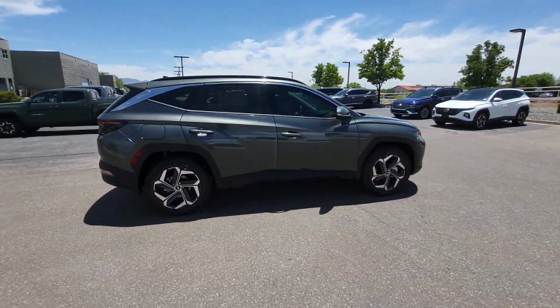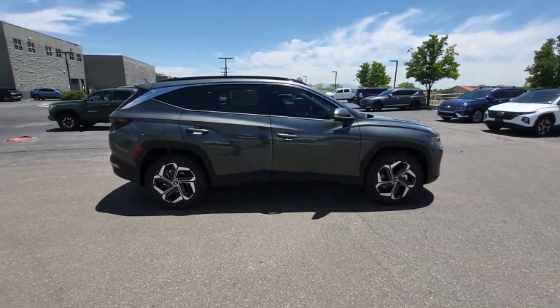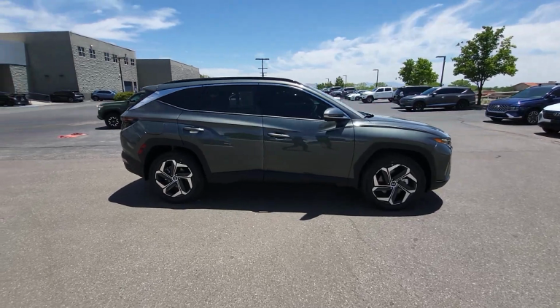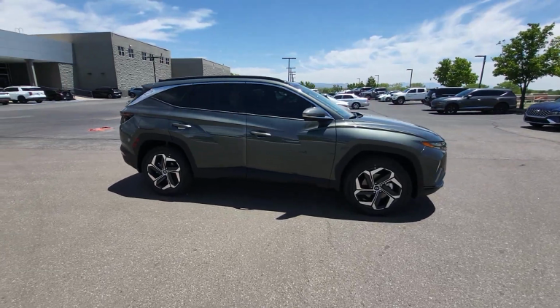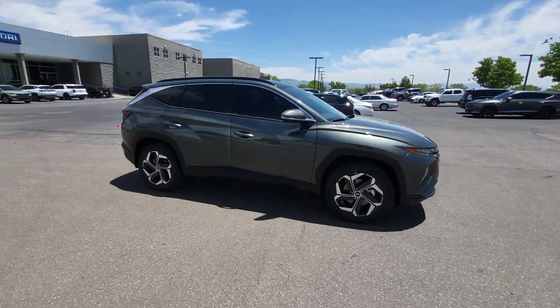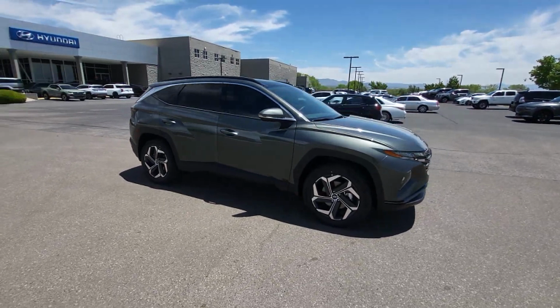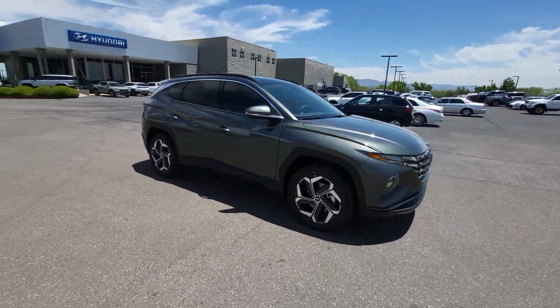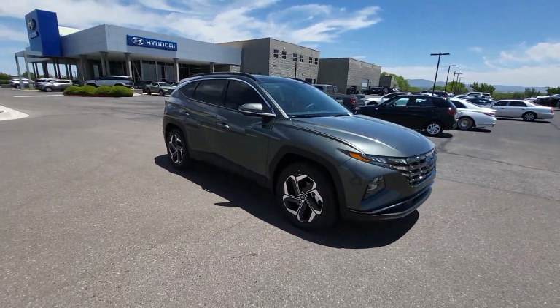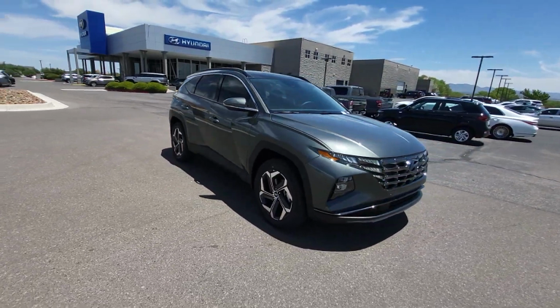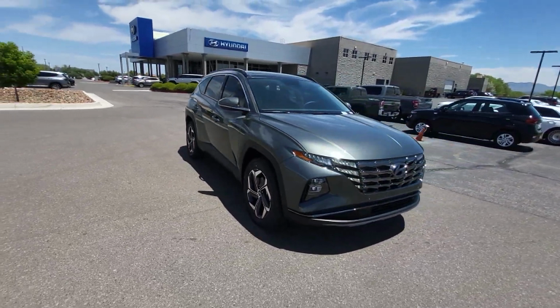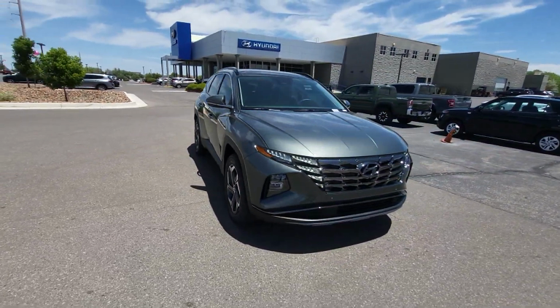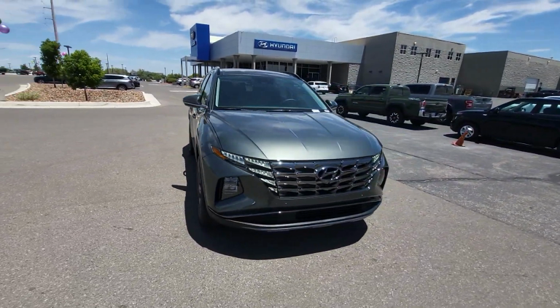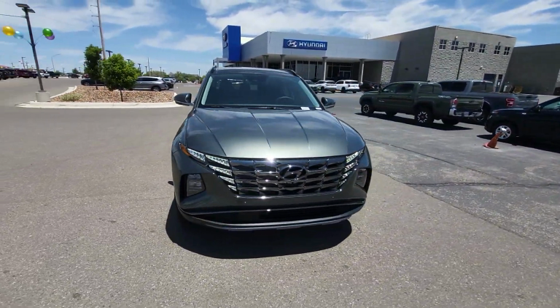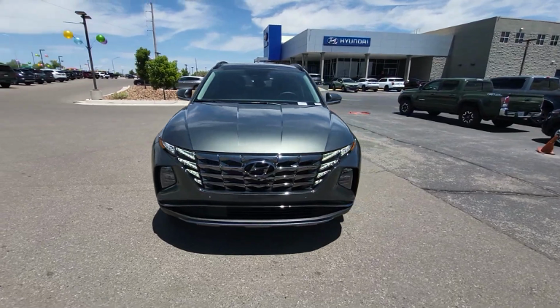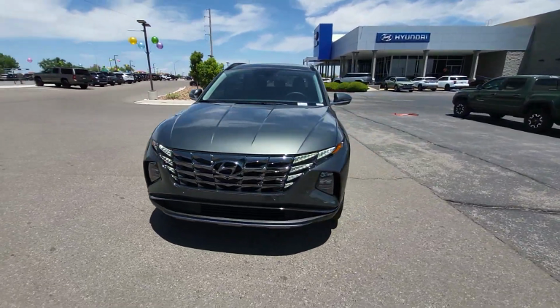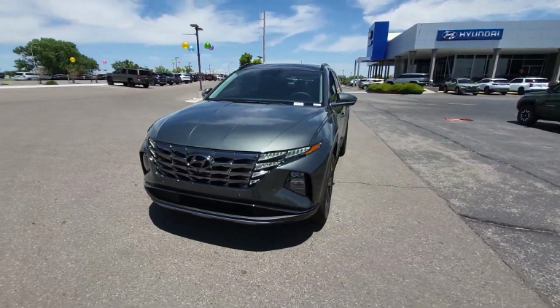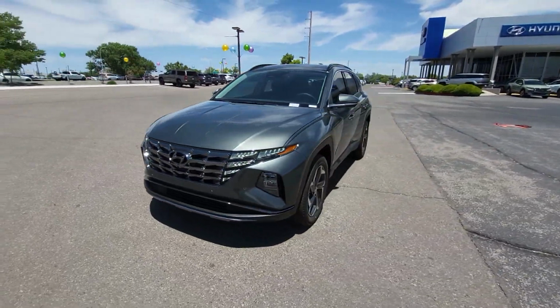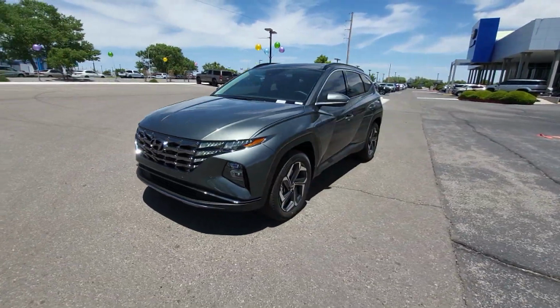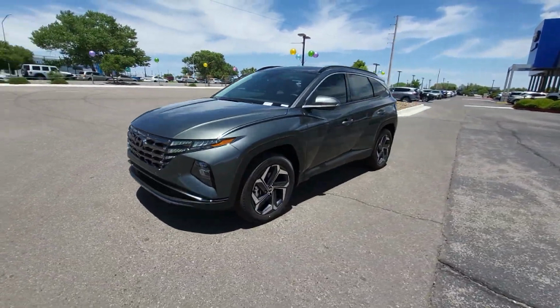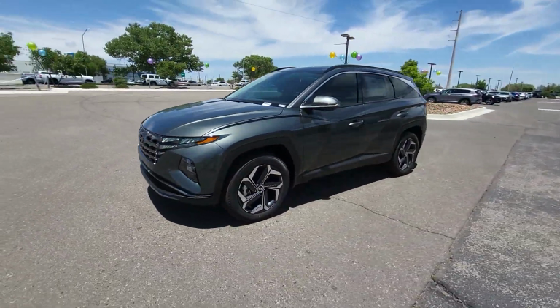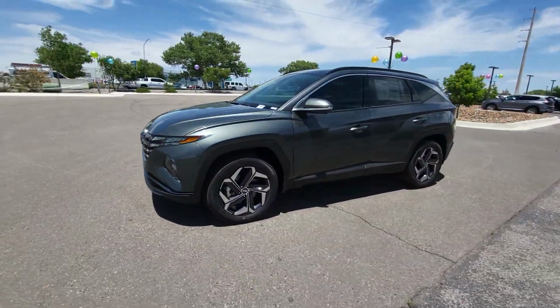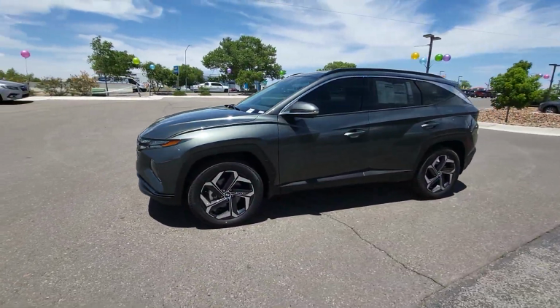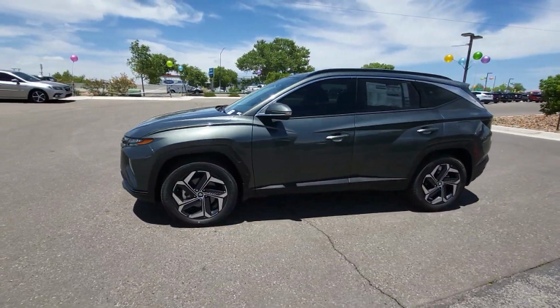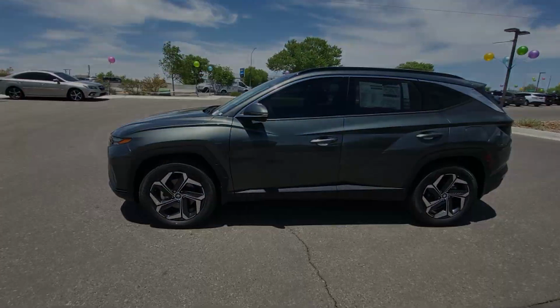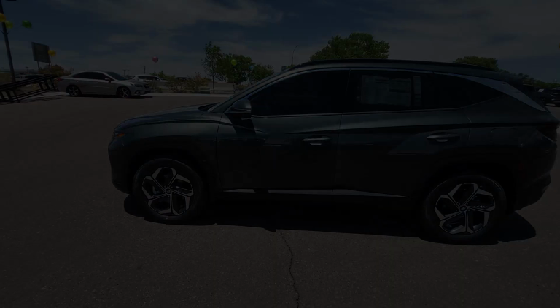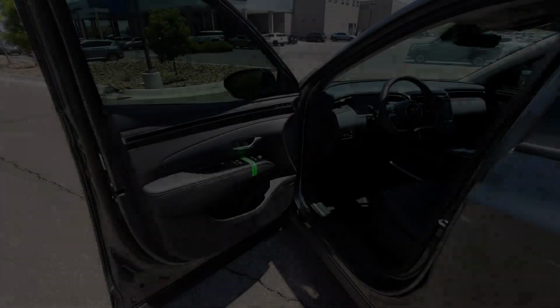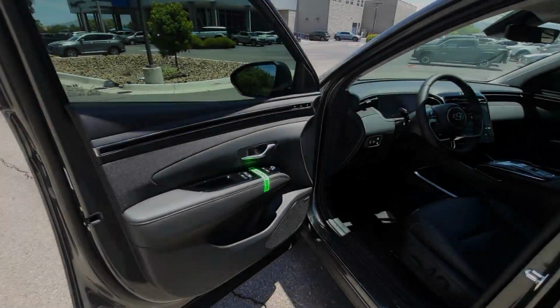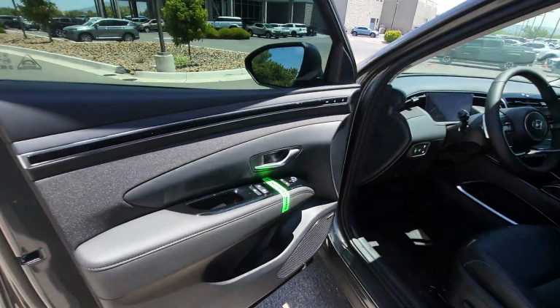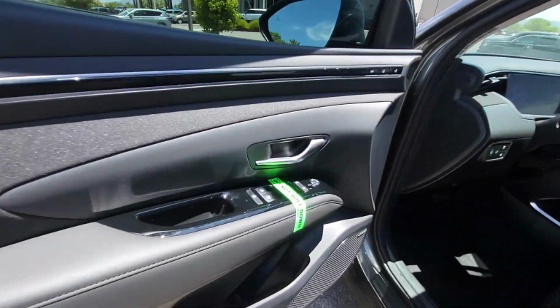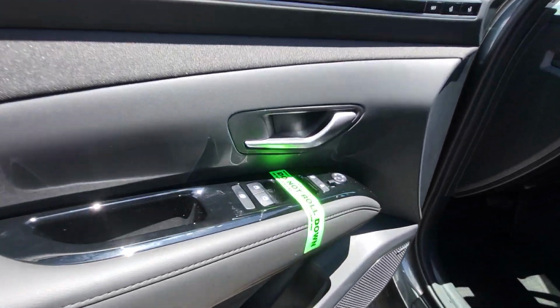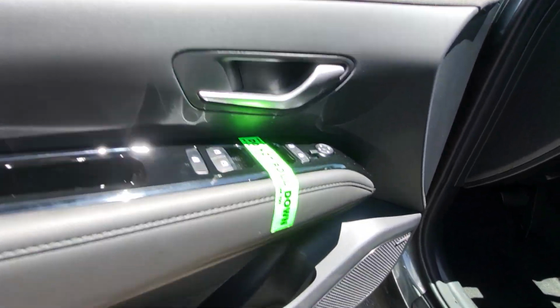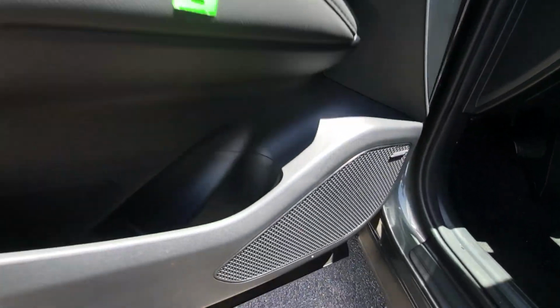Heated steering wheel, pre-collision system, intelligent auto on-off high beams, lane departure warning, panoramic roof, hands-free liftgate, keyless entry, all-wheel drive, navigation system, sun moonroof.